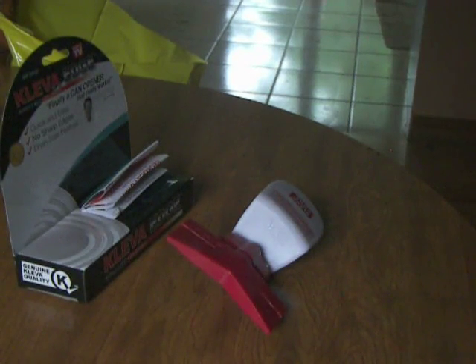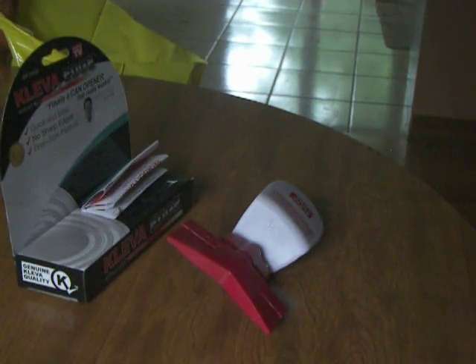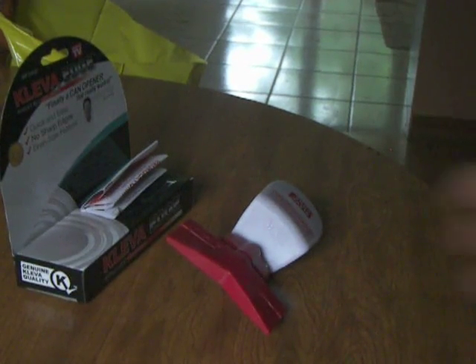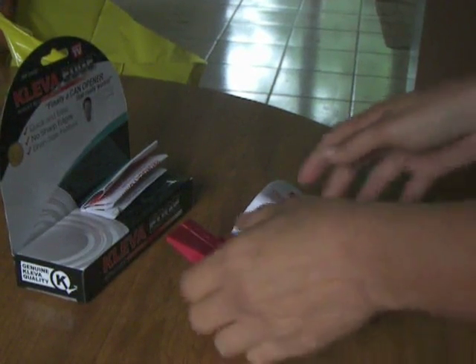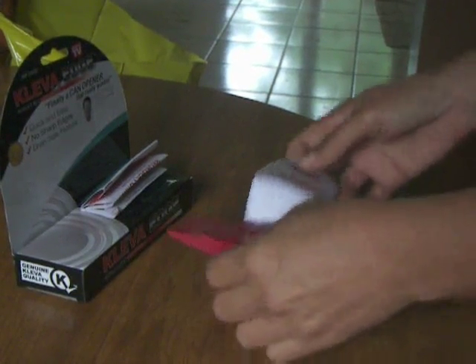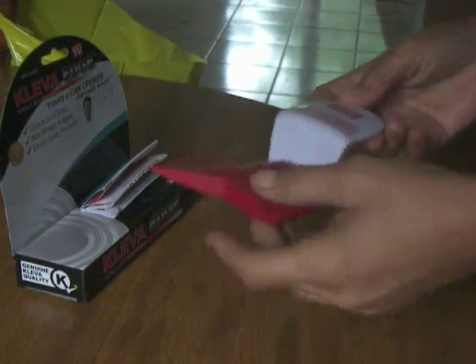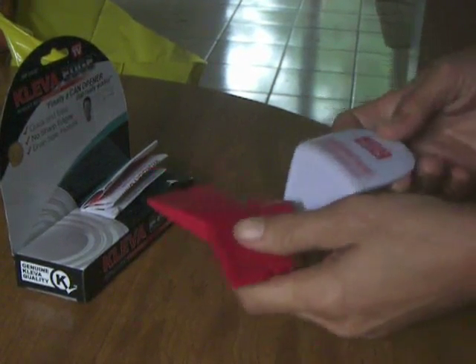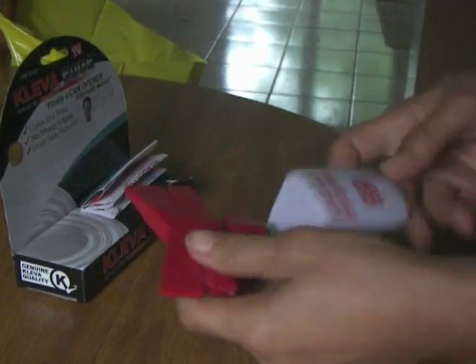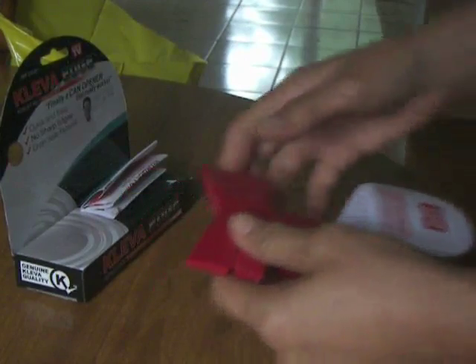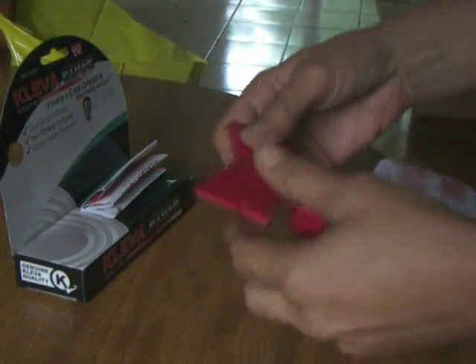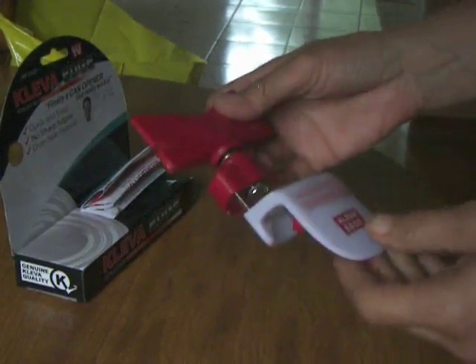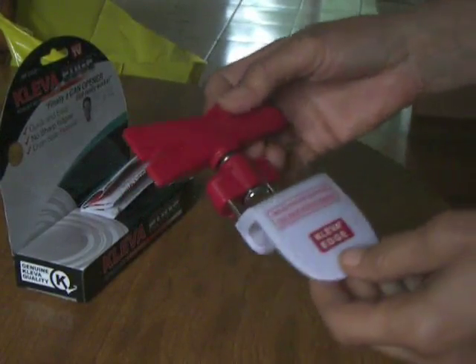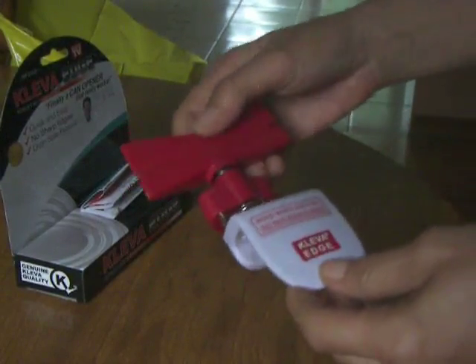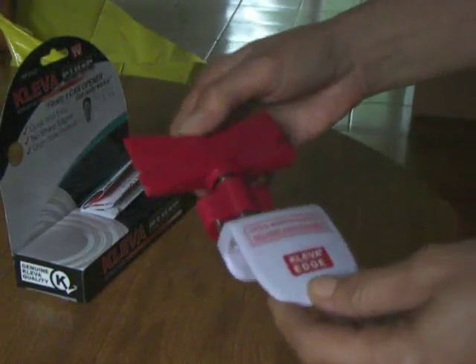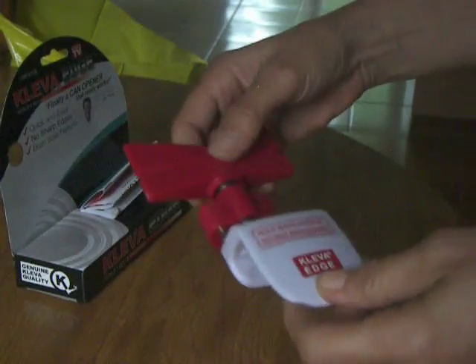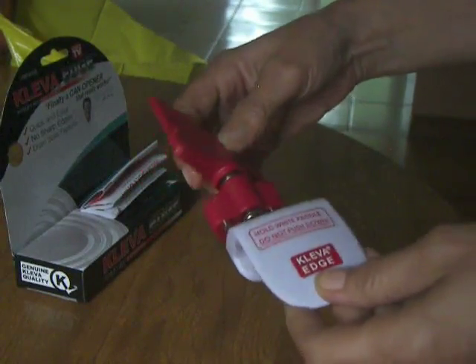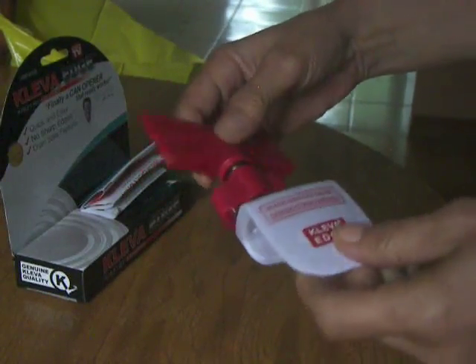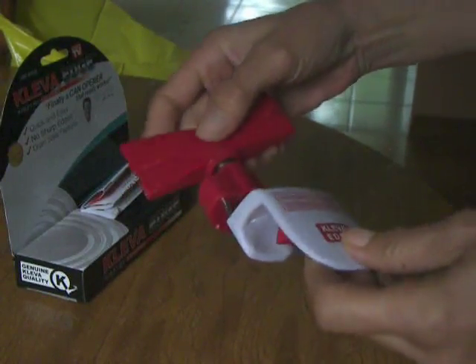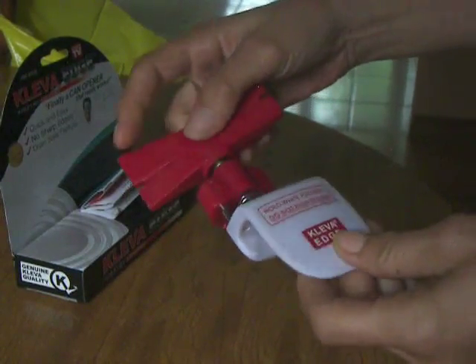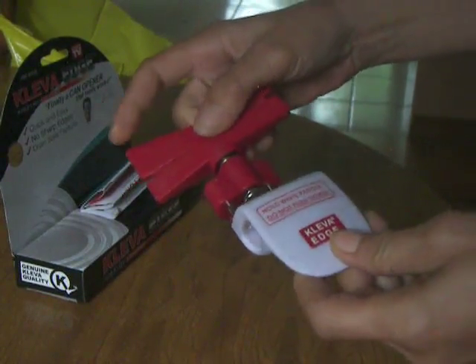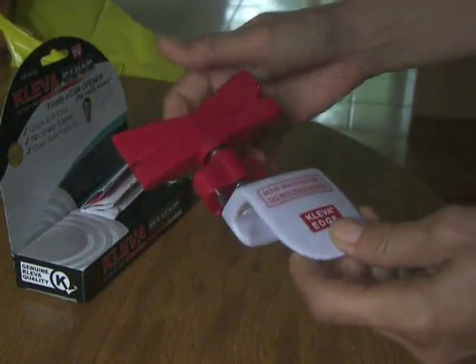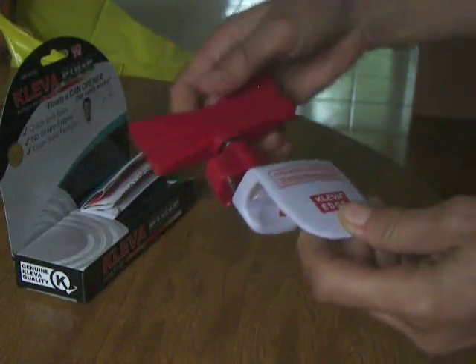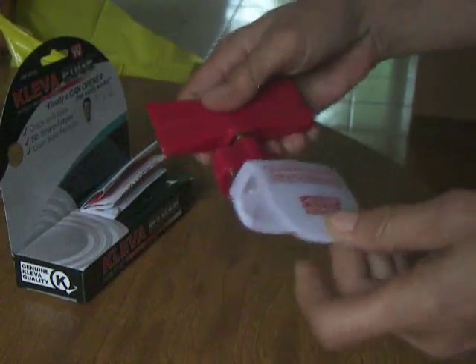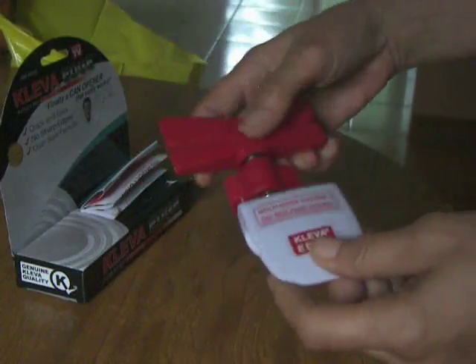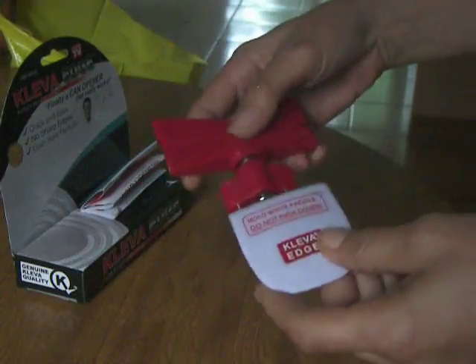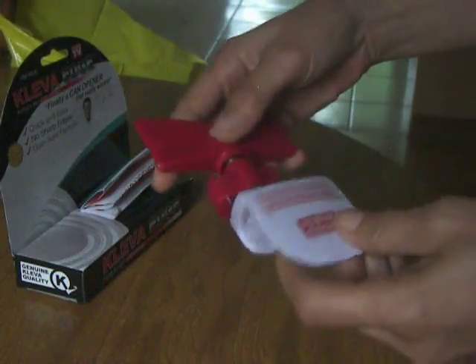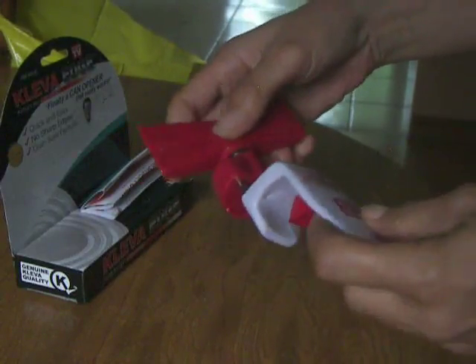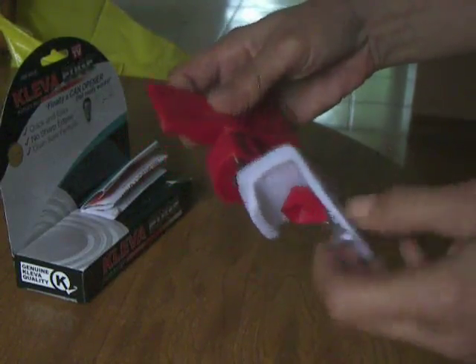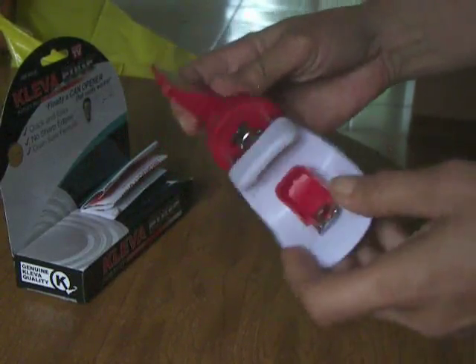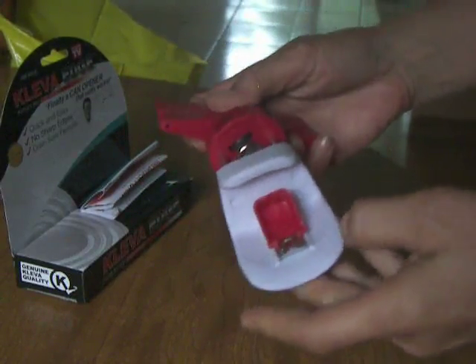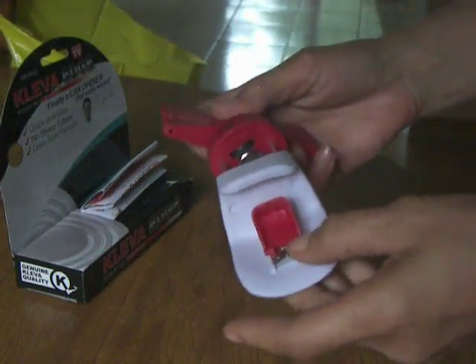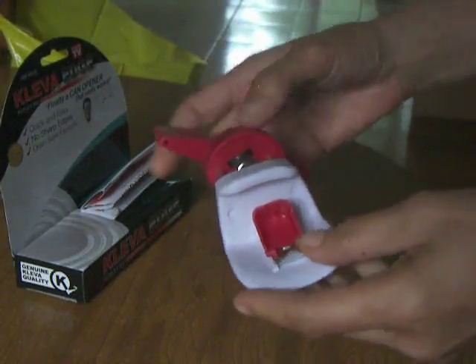Today I'm reviewing my Cleva smooth edge can opener, and this is actually pretty nice because there are a couple of things that you can do with this. It is made of a very durable plastic.